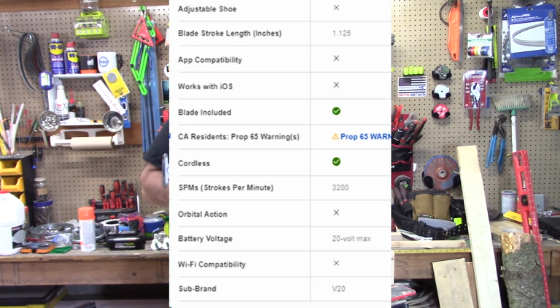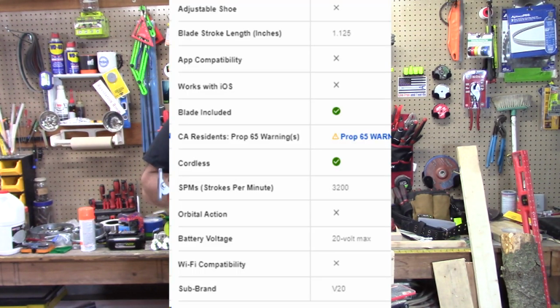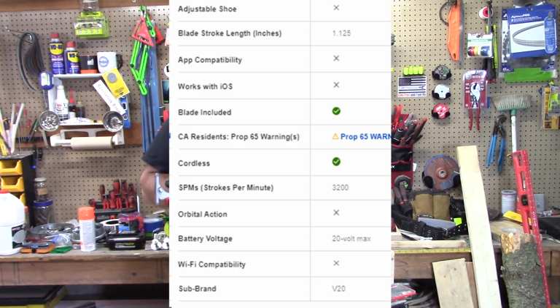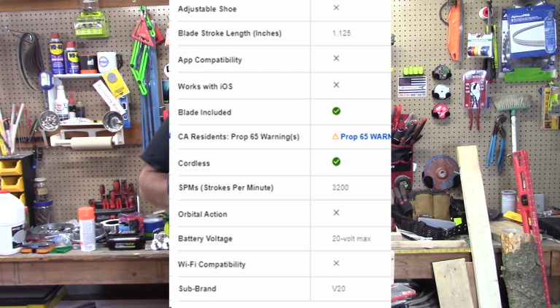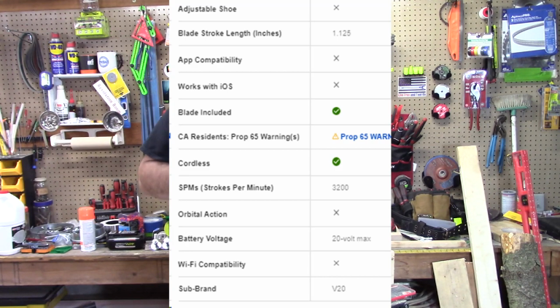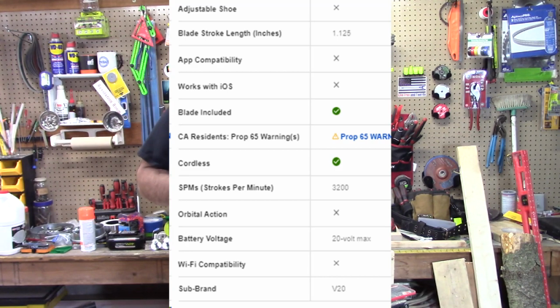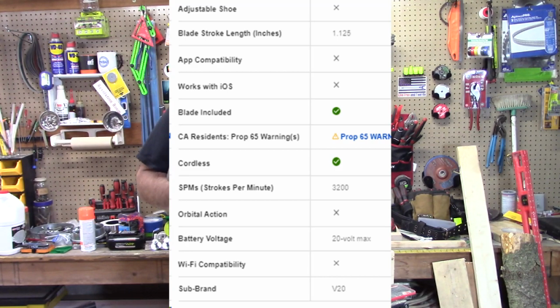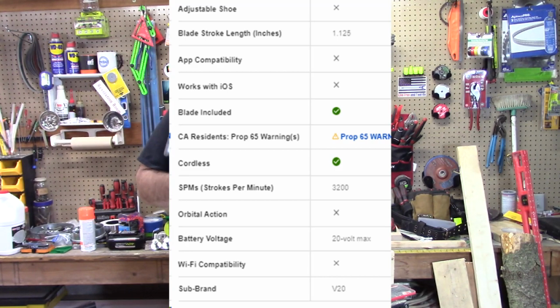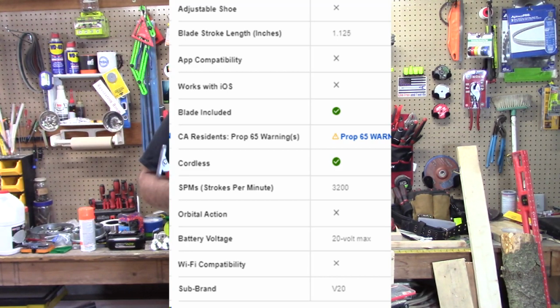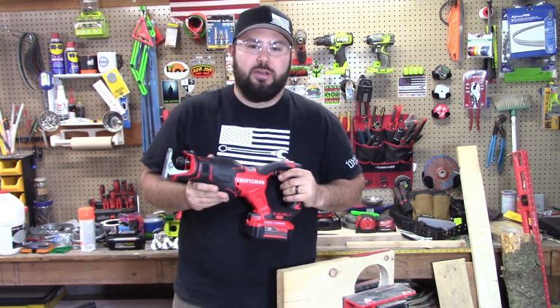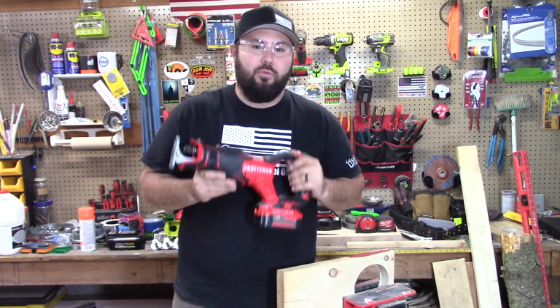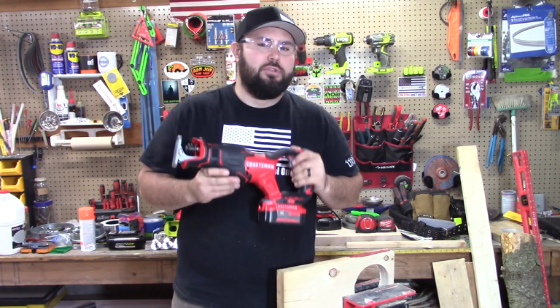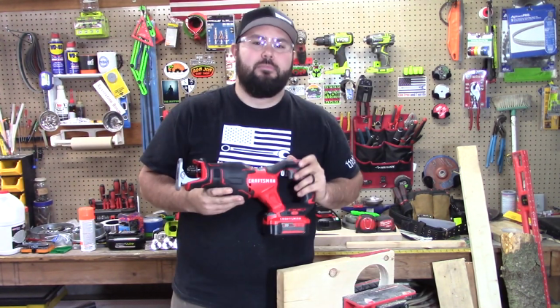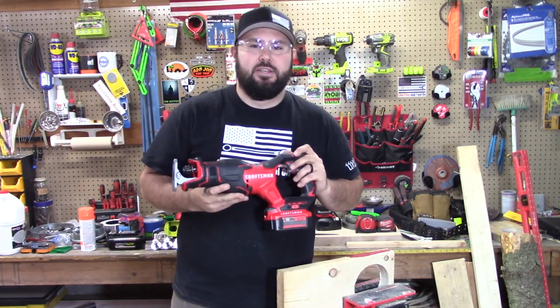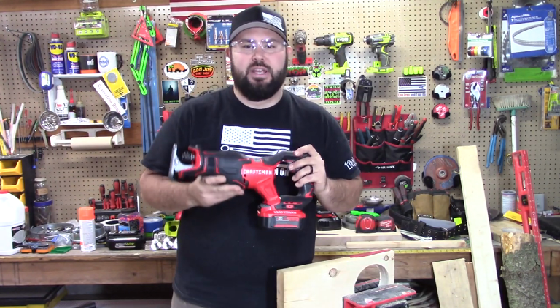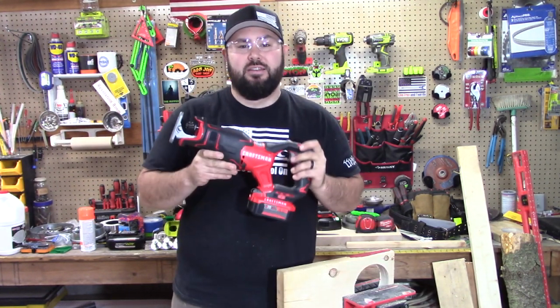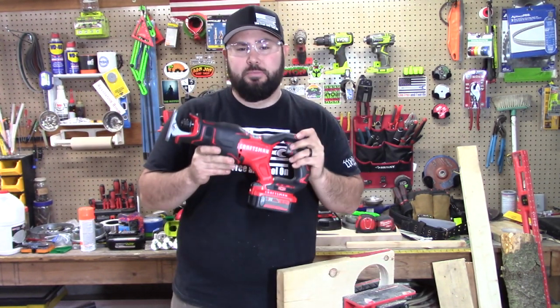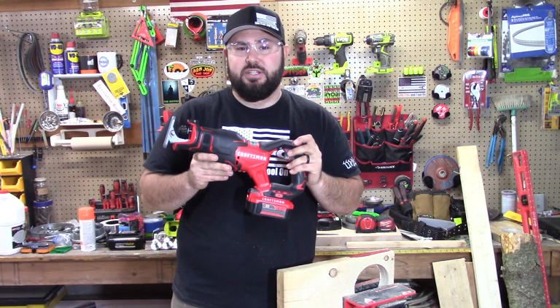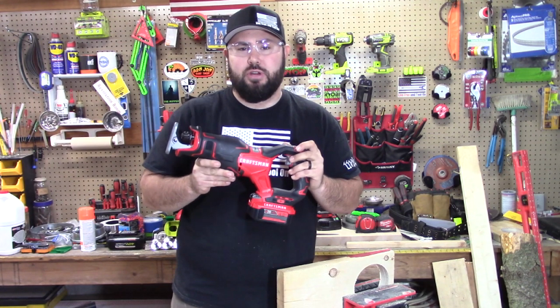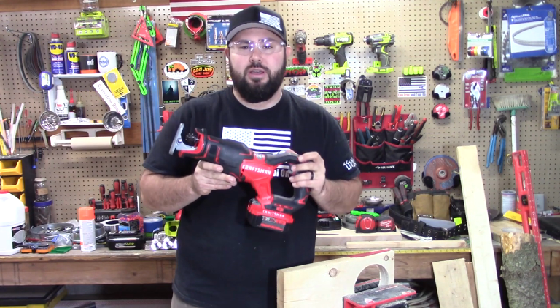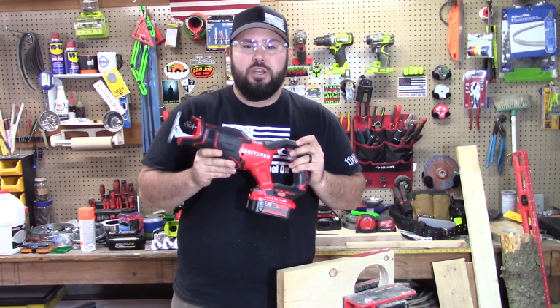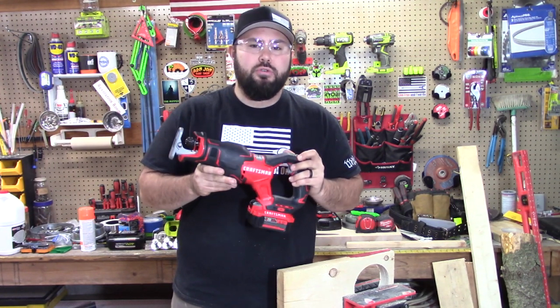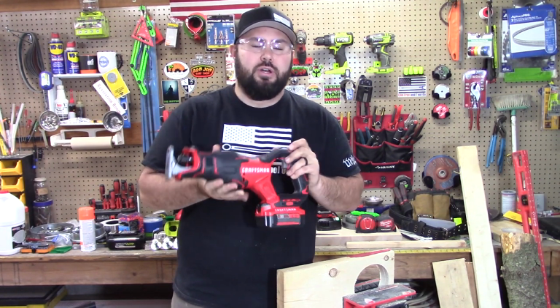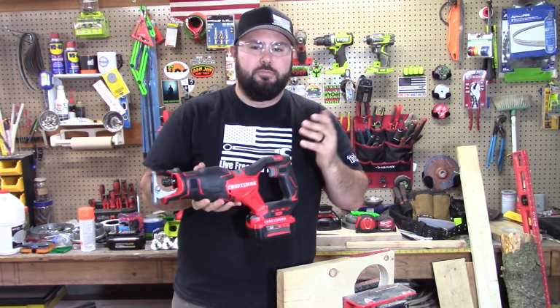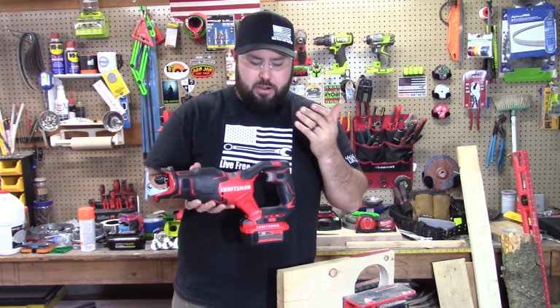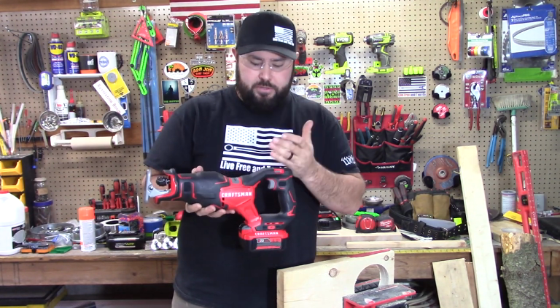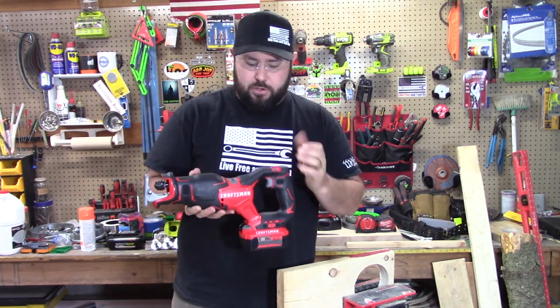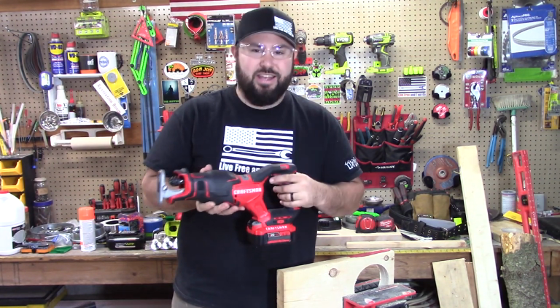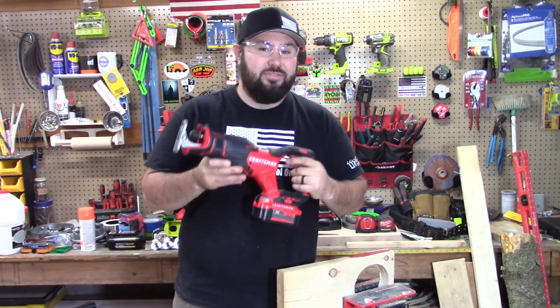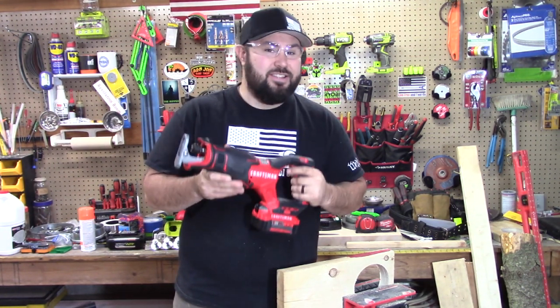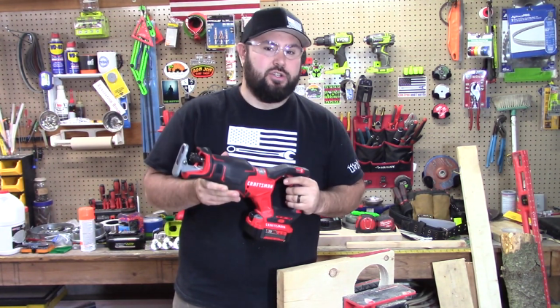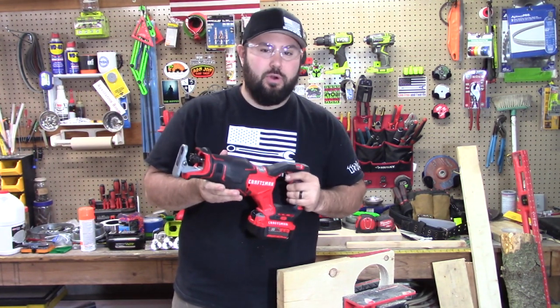I've got a lot of questions on if these are quality. Would you use them on a job site? Would you give them as gifts? And I hope that this demonstration shows you a little bit about how this works and if it is actually worth it.